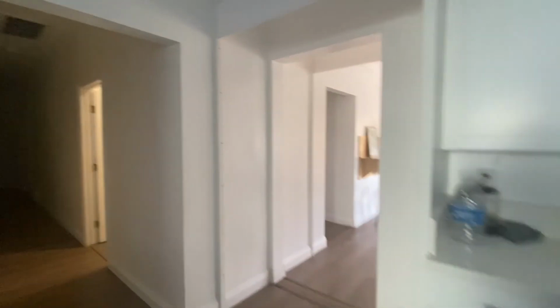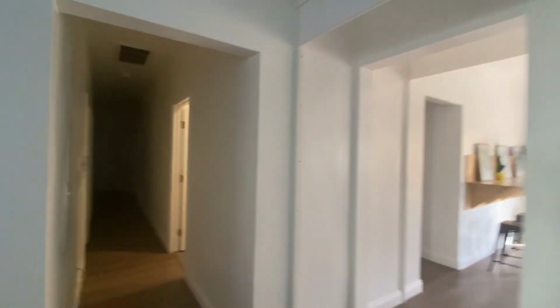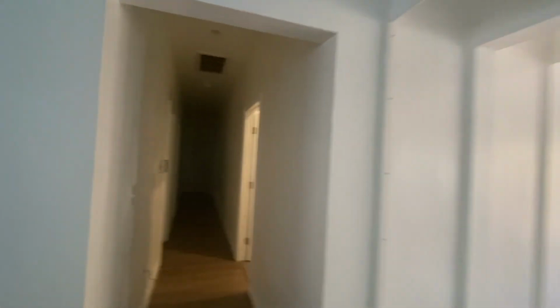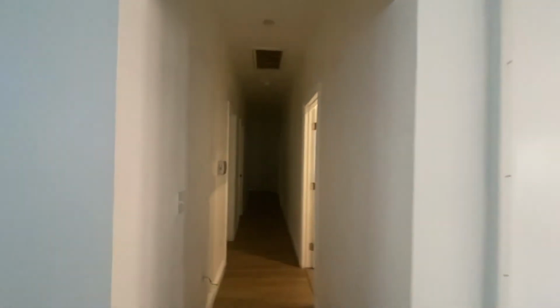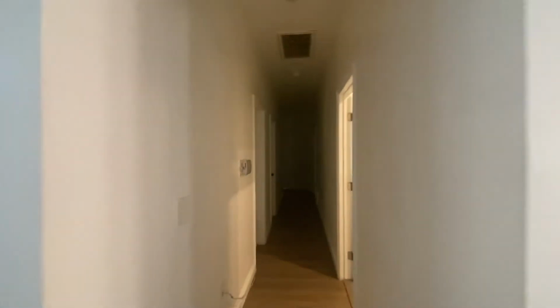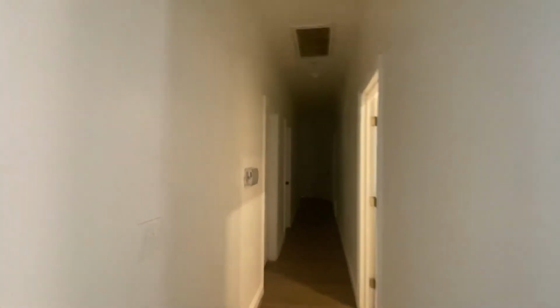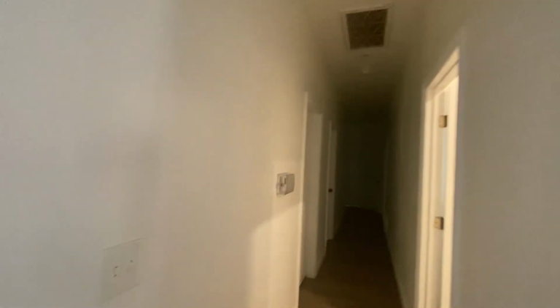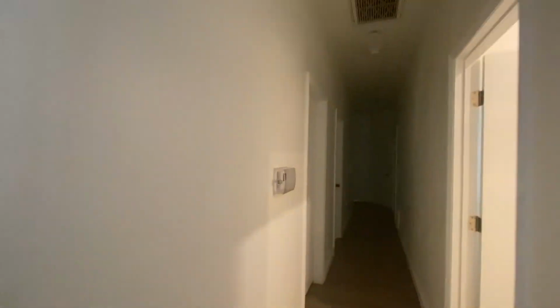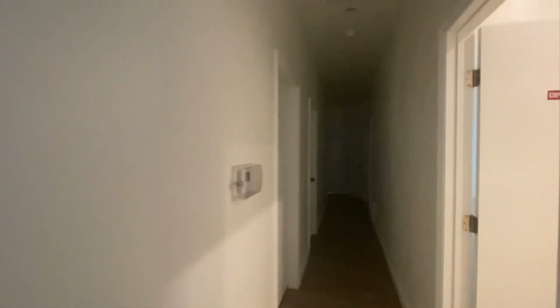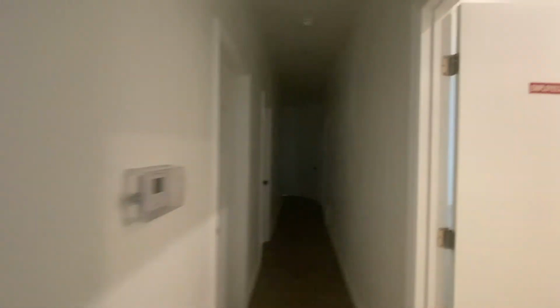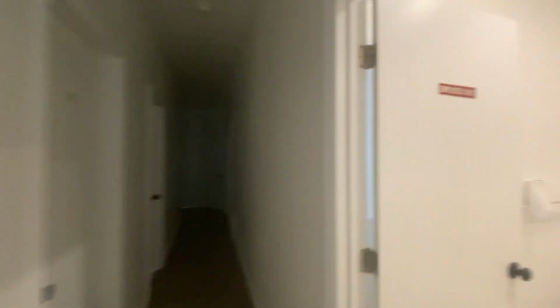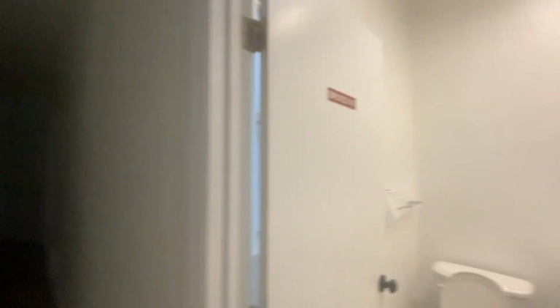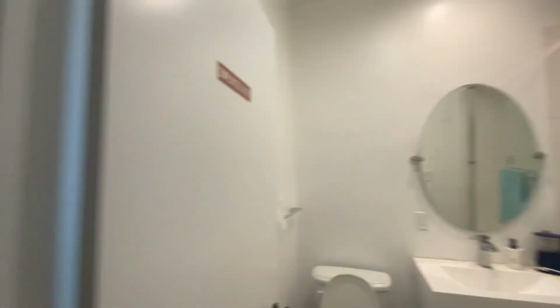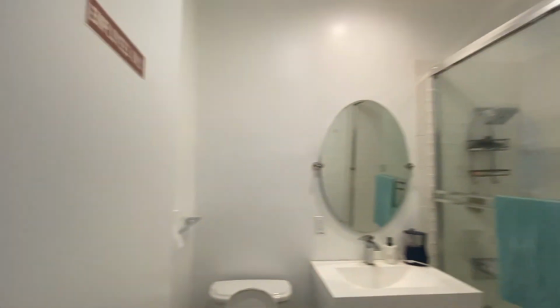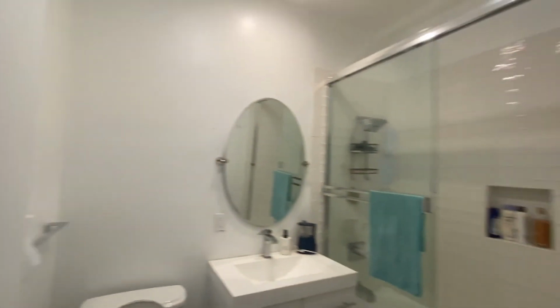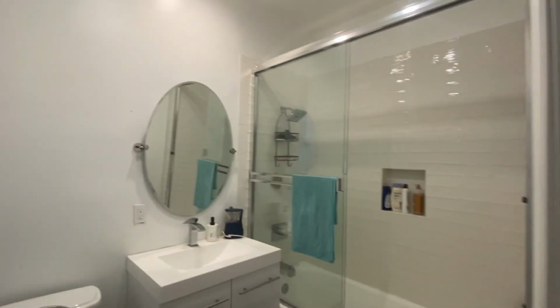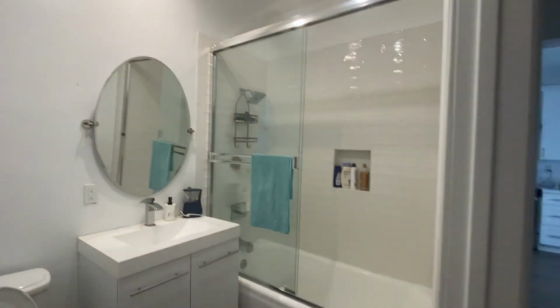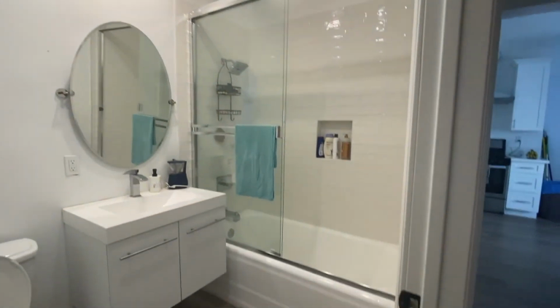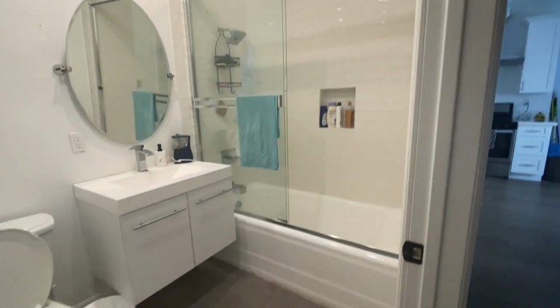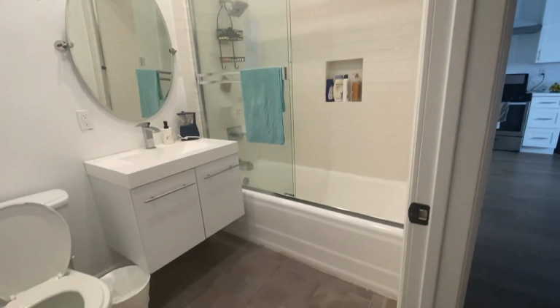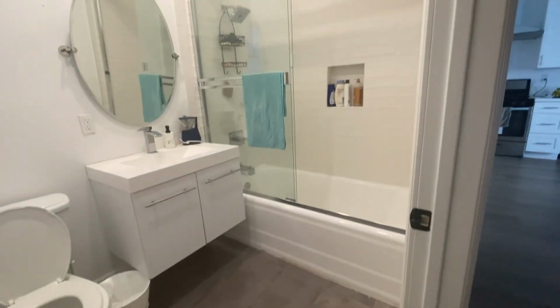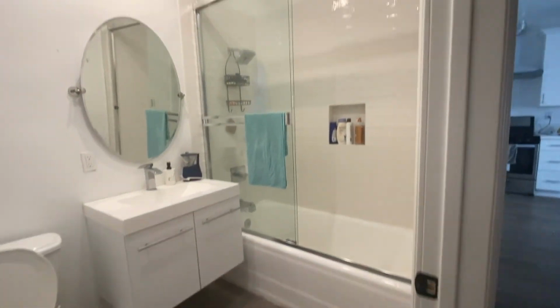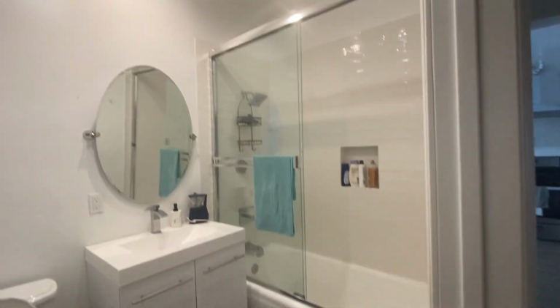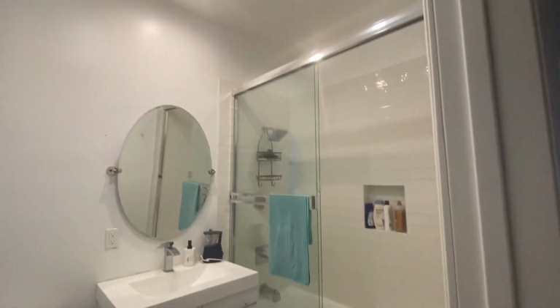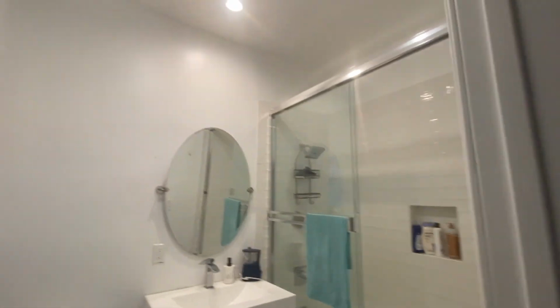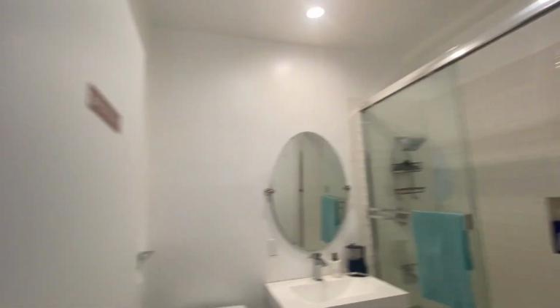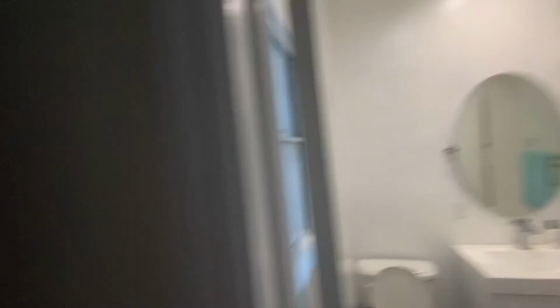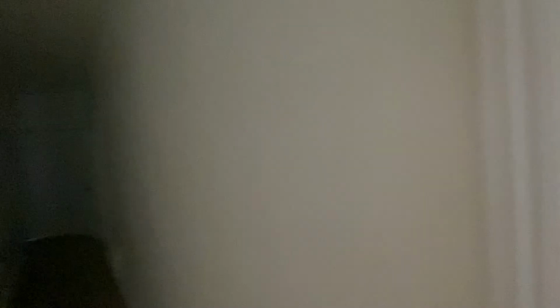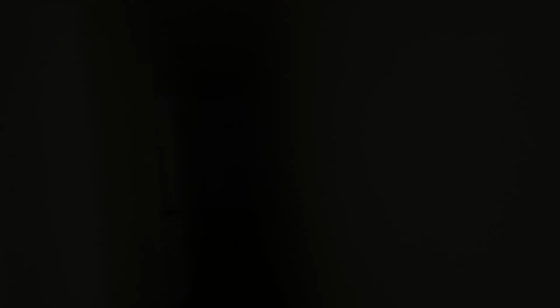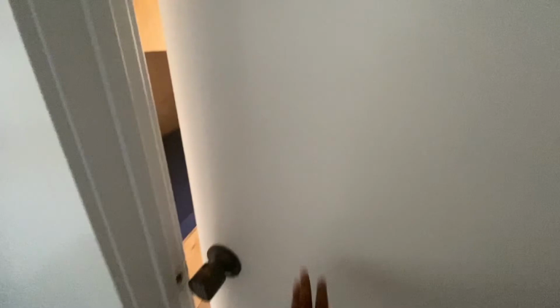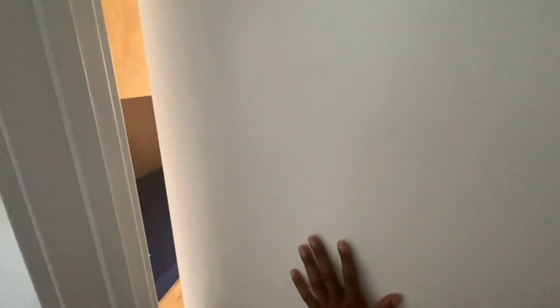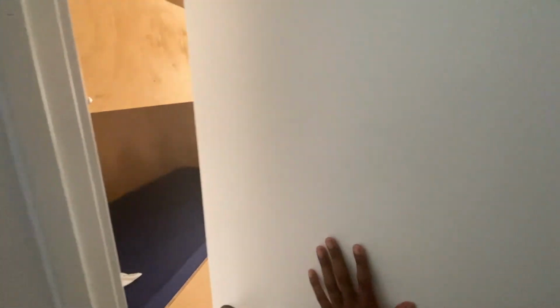Let's check out one of the bathrooms — full amenities for everyone.